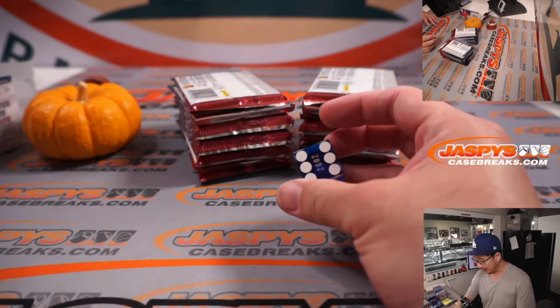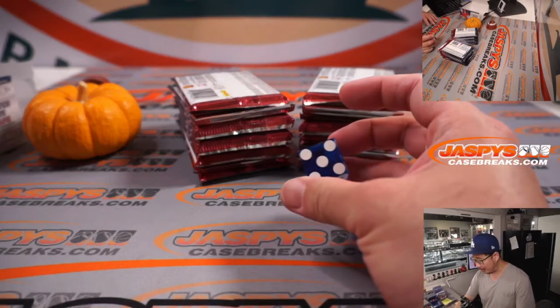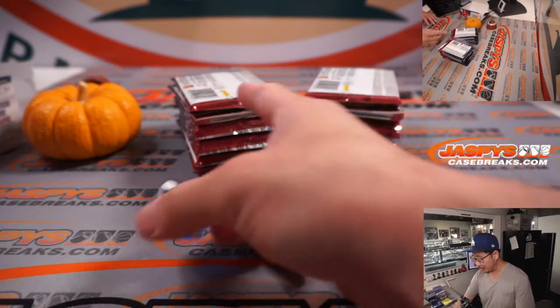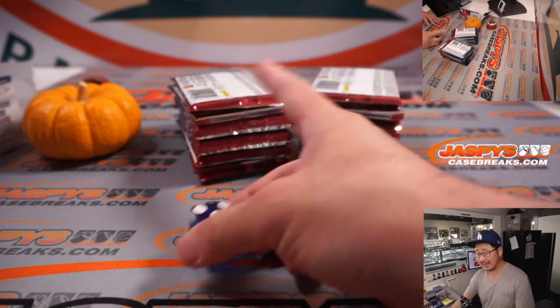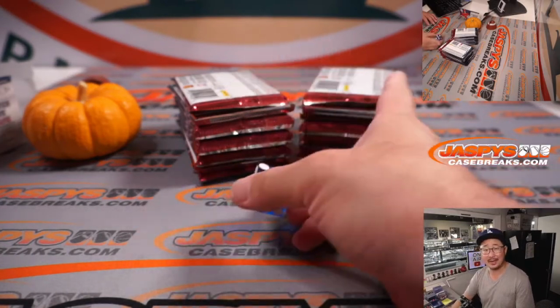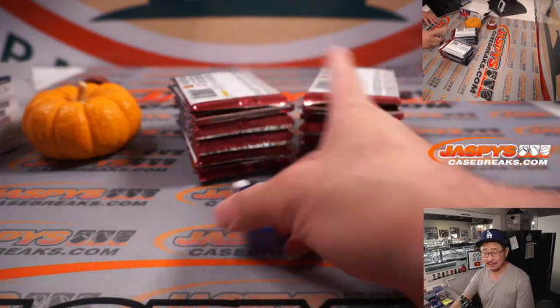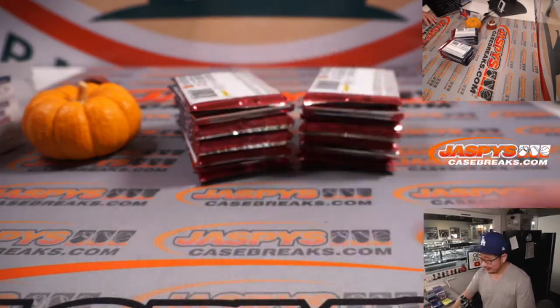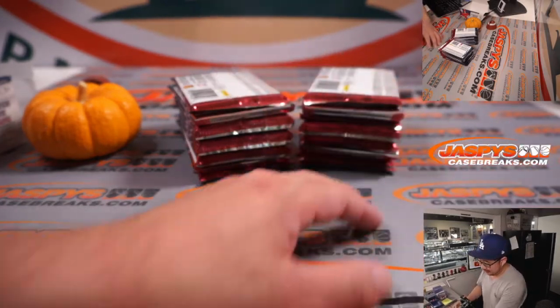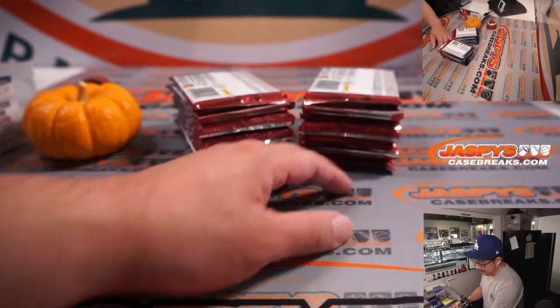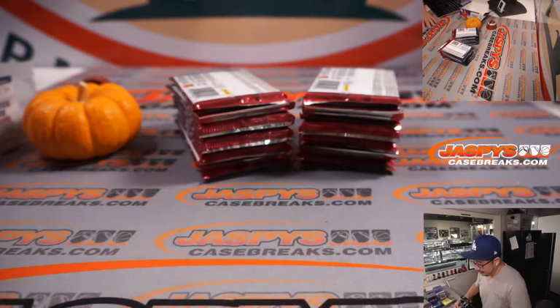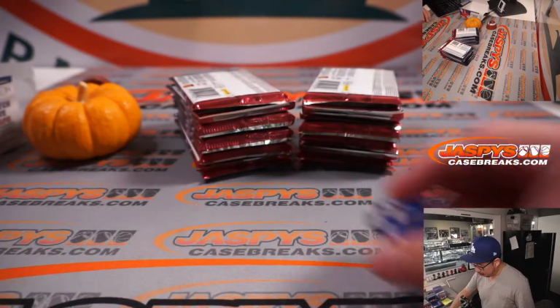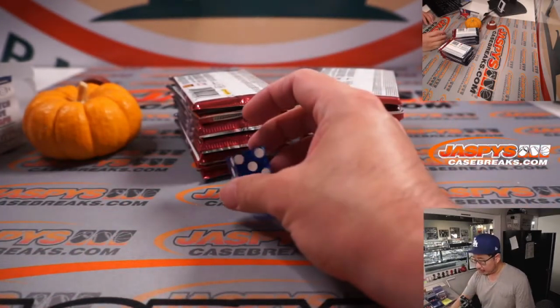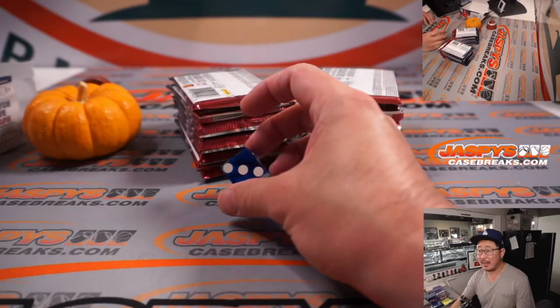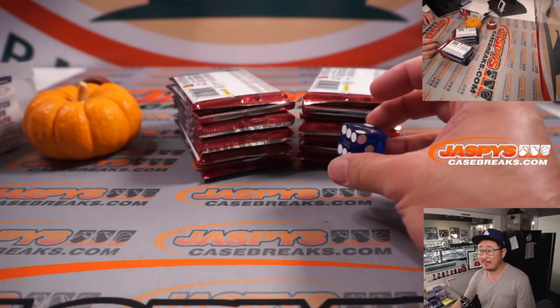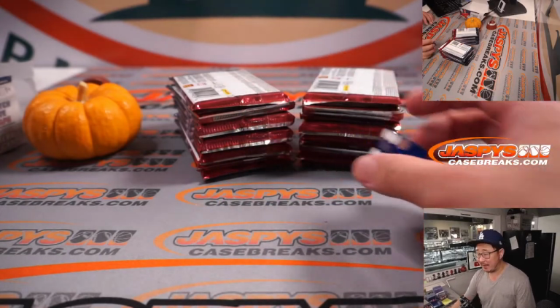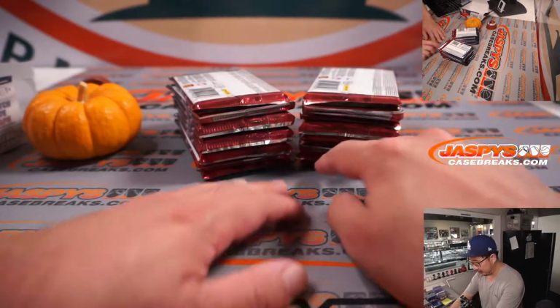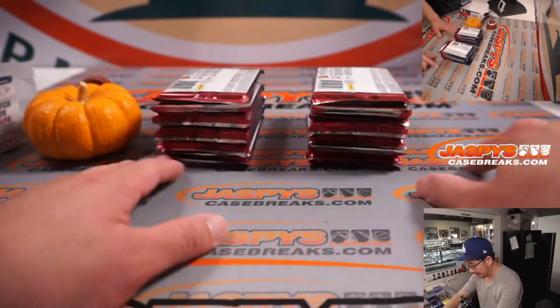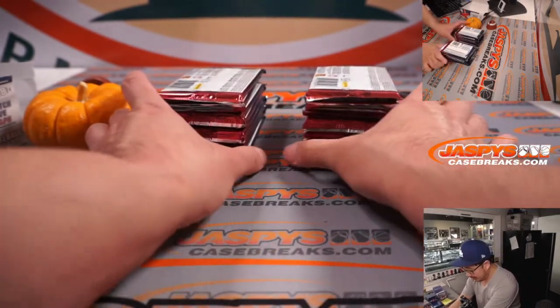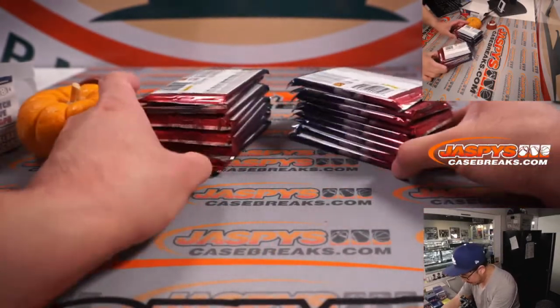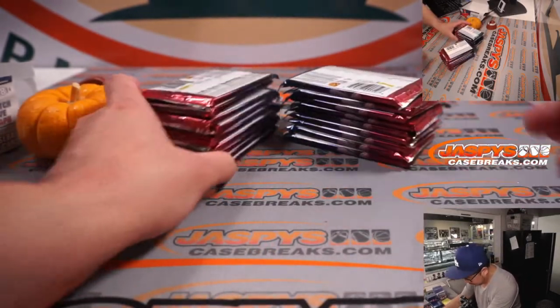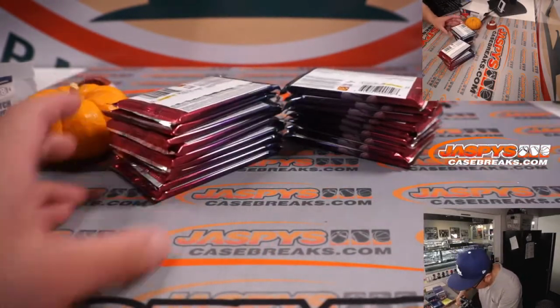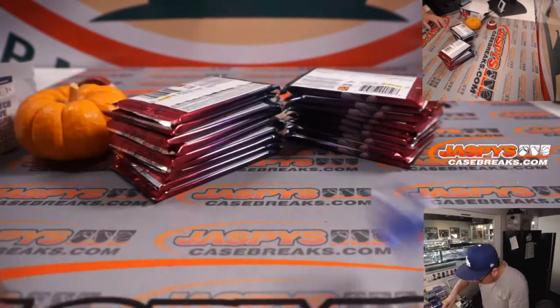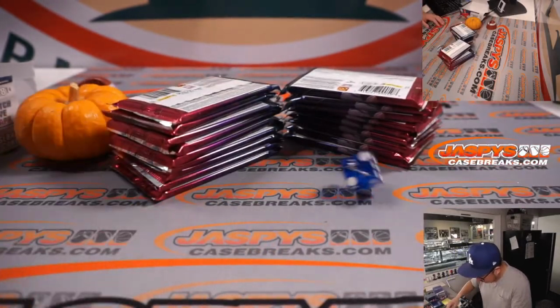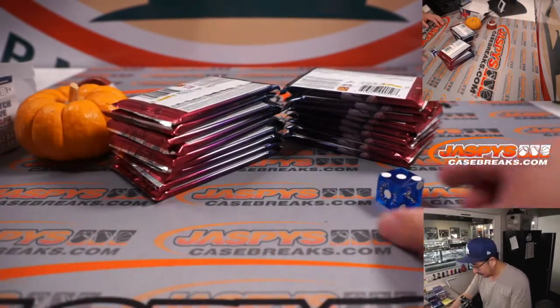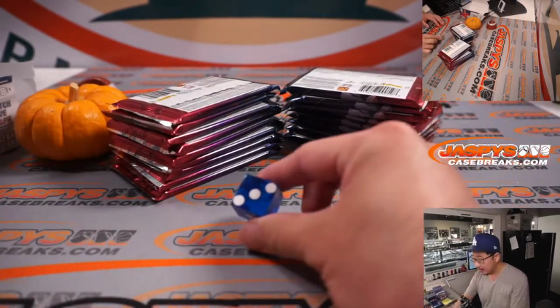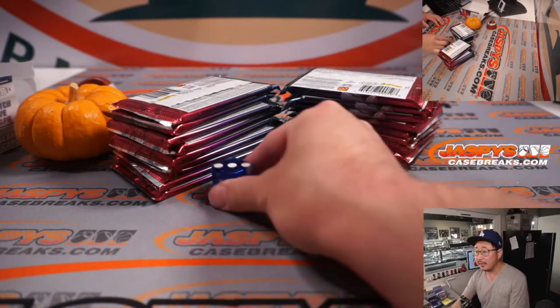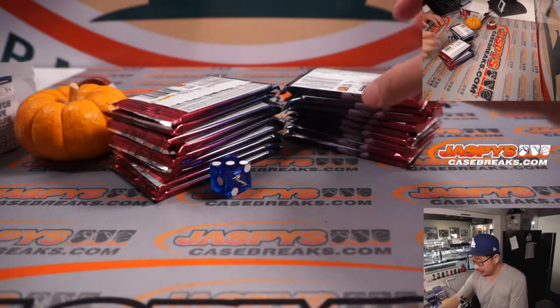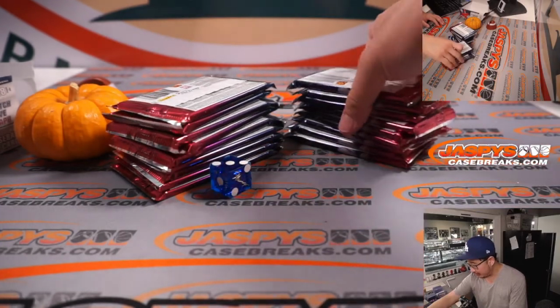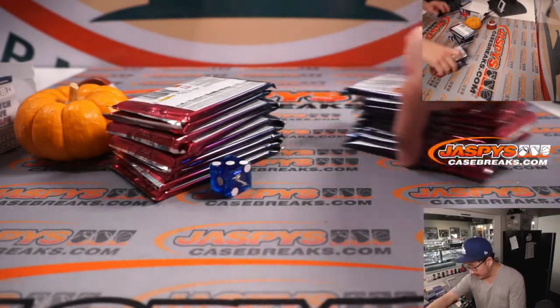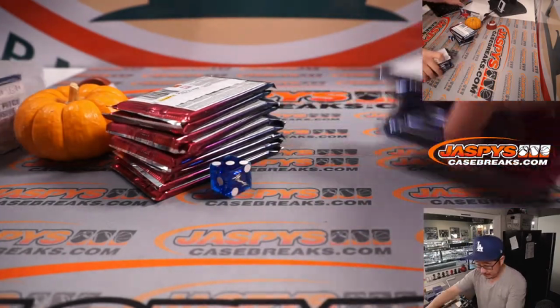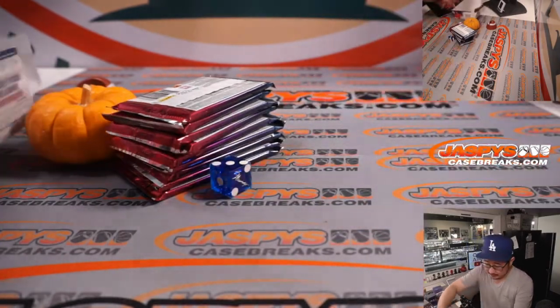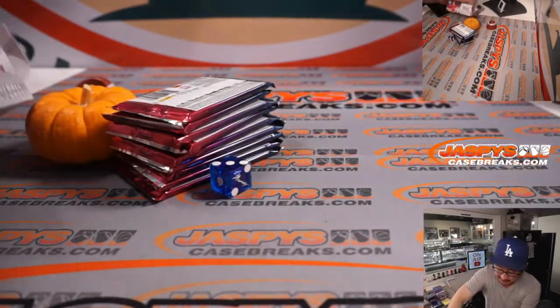So what we're going to do is pick a side: one, two, three for the left side; four, five, six for the right side. Rolled a three — left side.